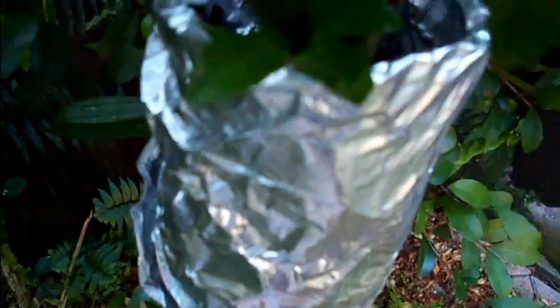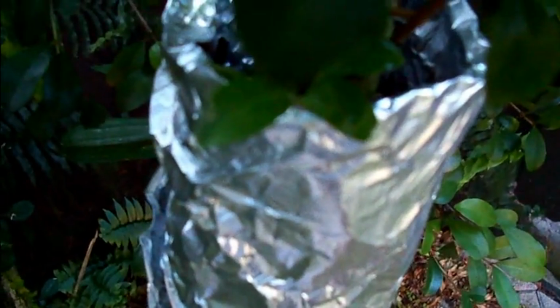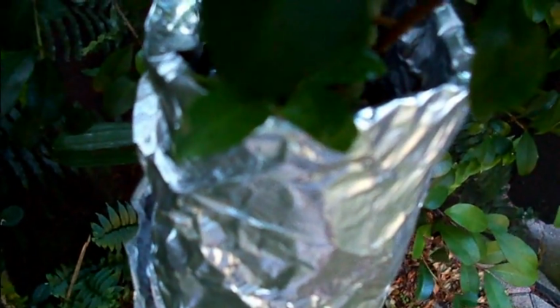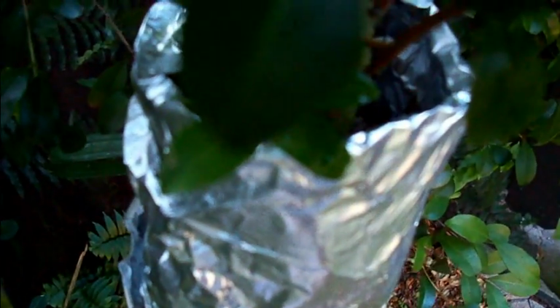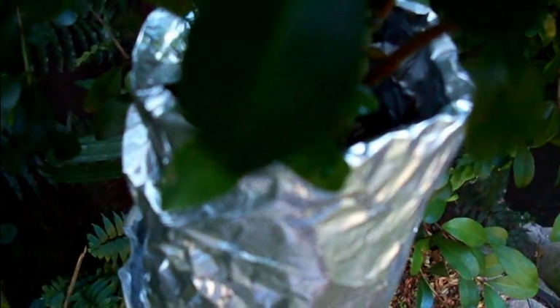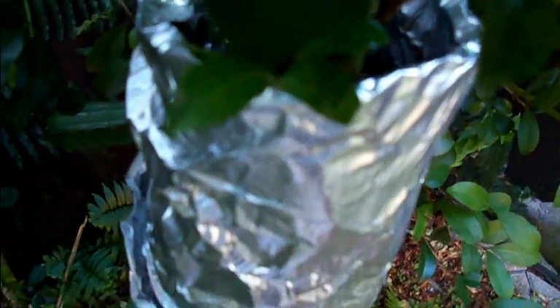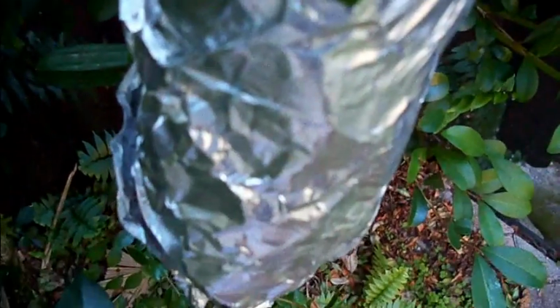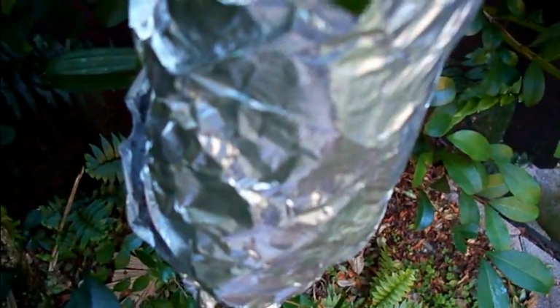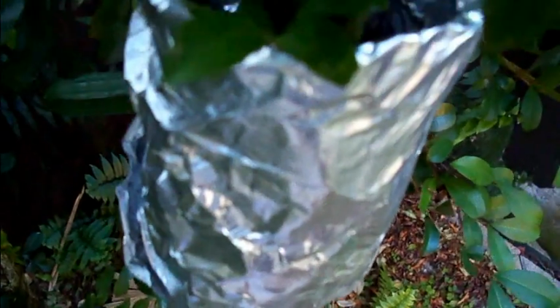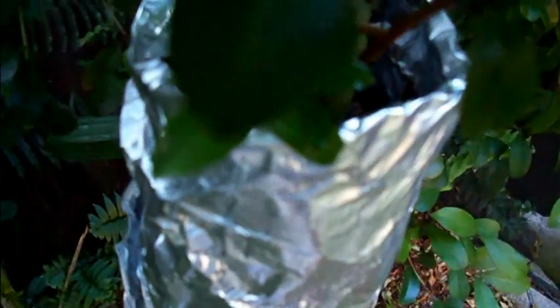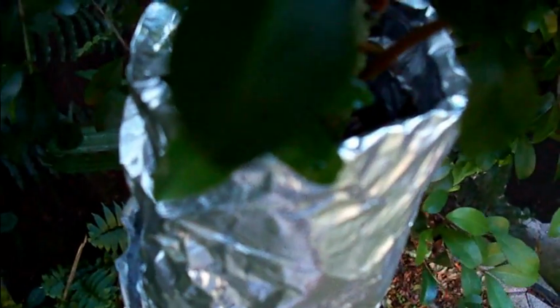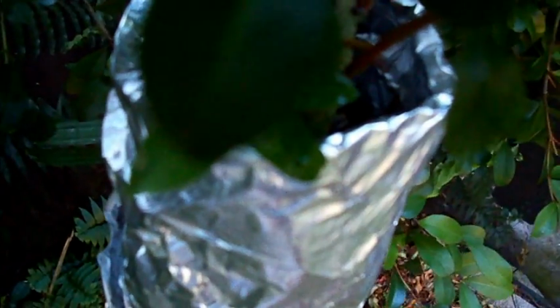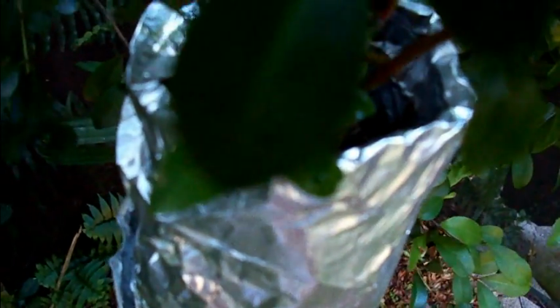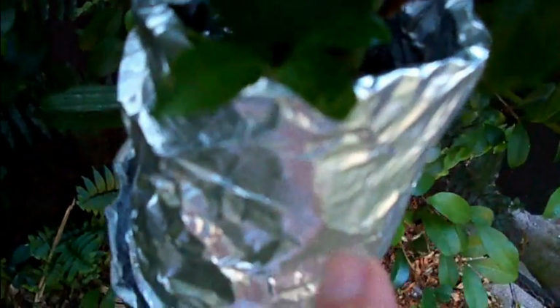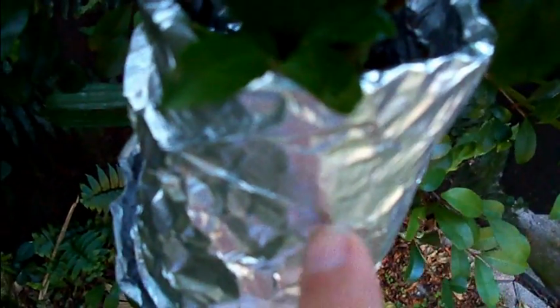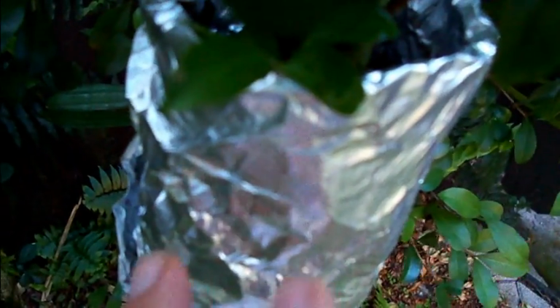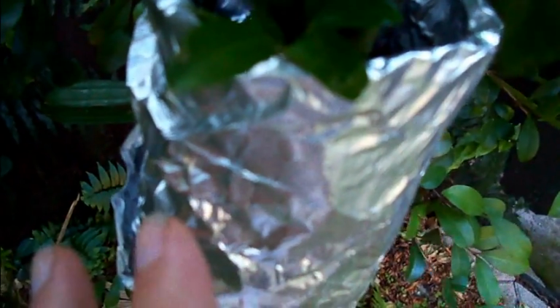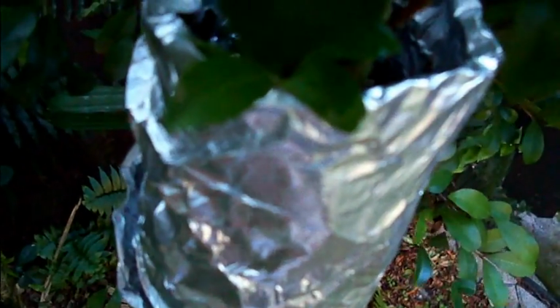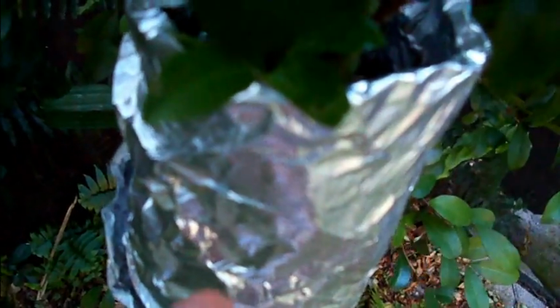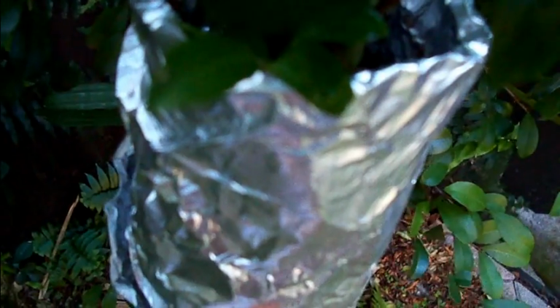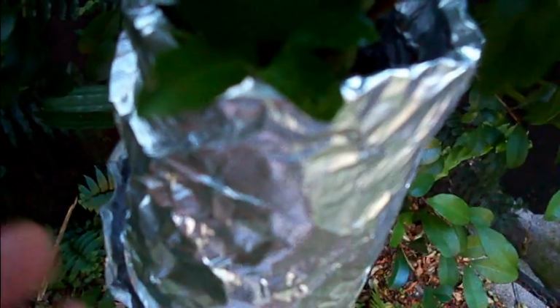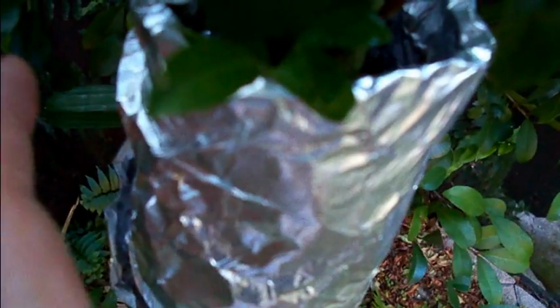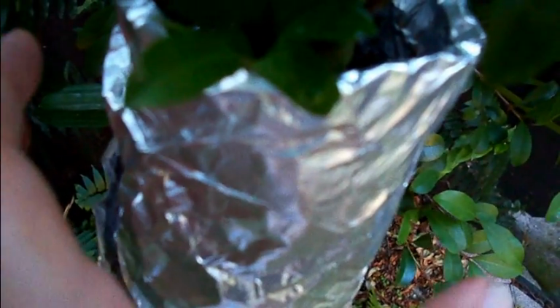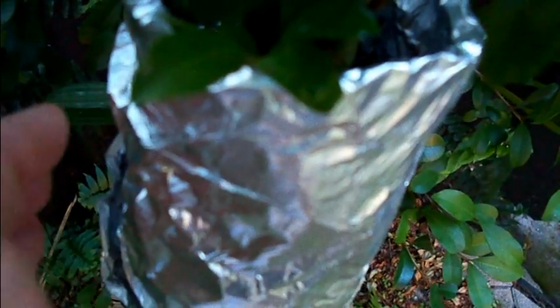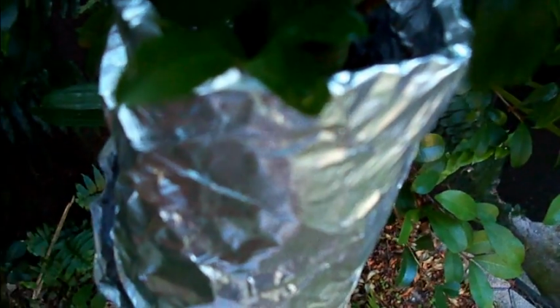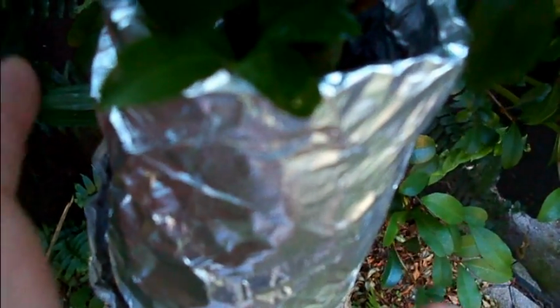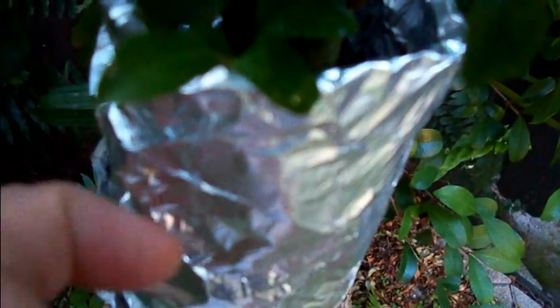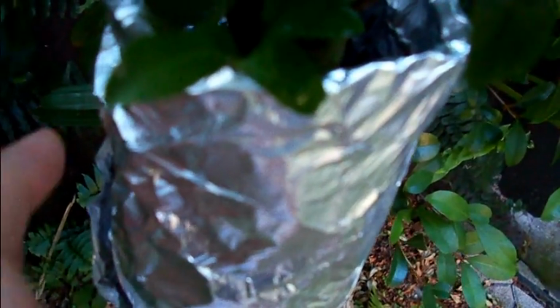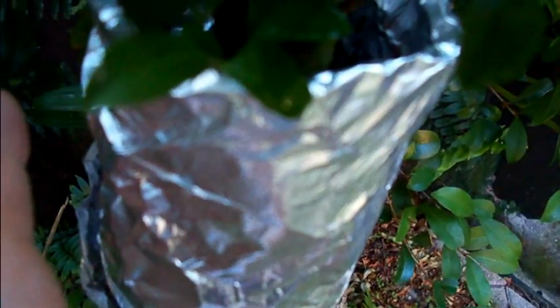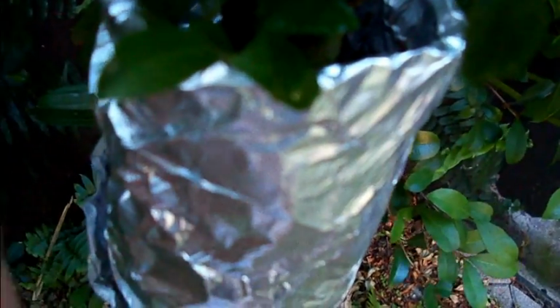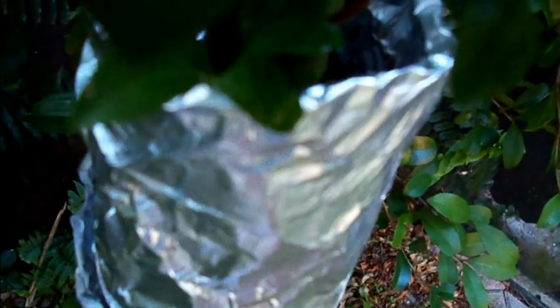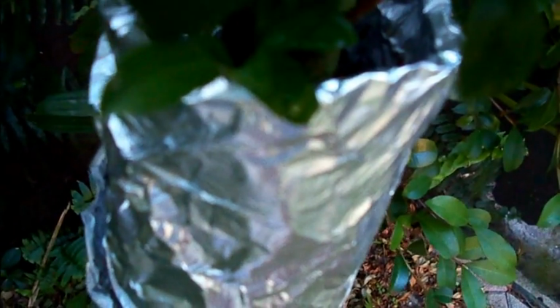That's pretty much it — just water it every now and then and you should see some roots. You can take this thing off every now and then and check to see if you have roots coming through. When you start seeing a lot of roots coming through and it's like real spider webs in there, then you know it's good to go.